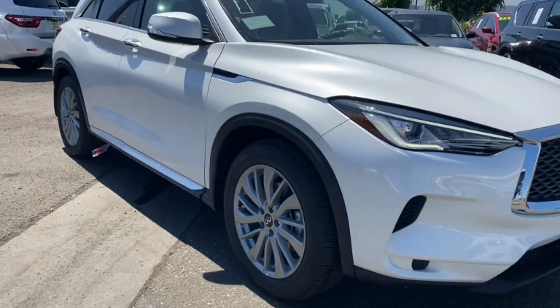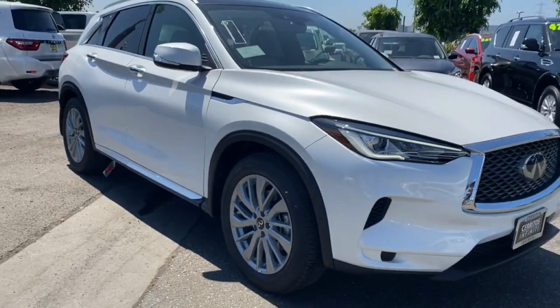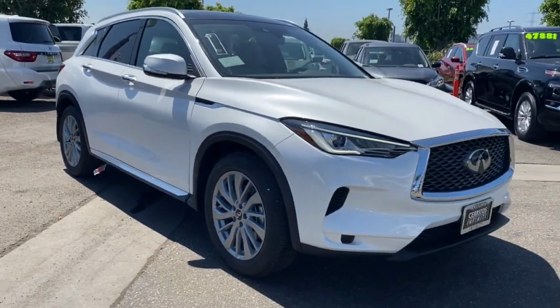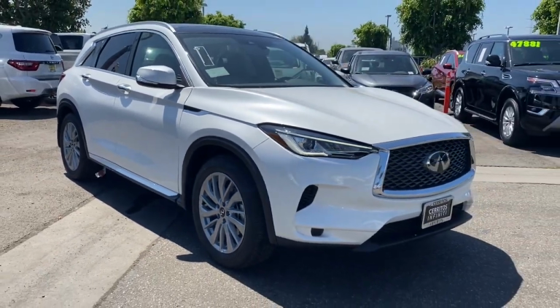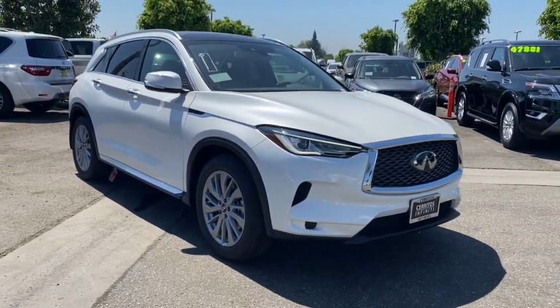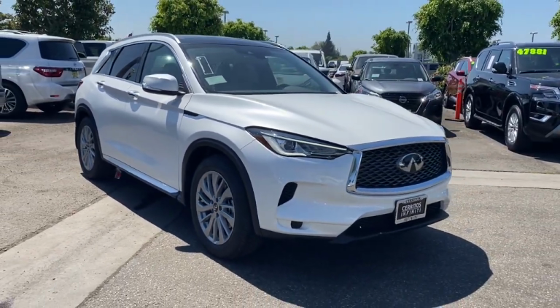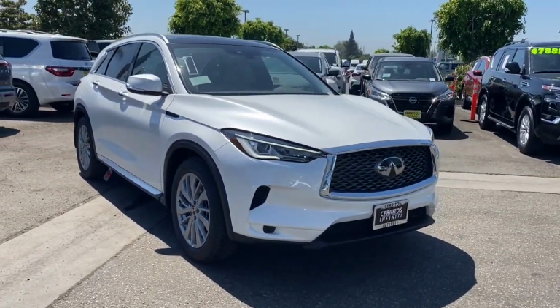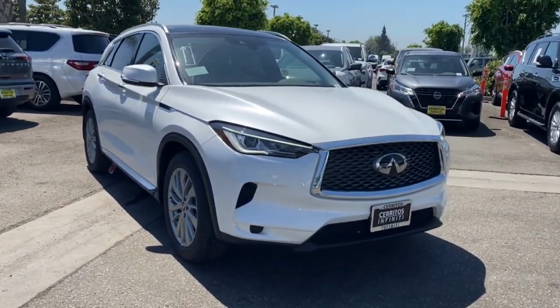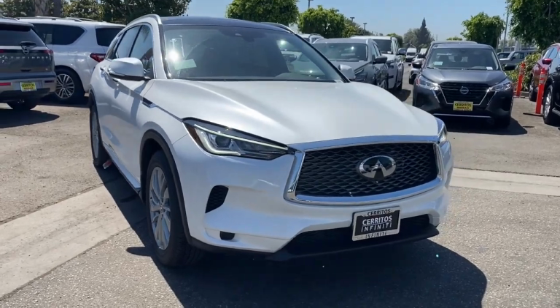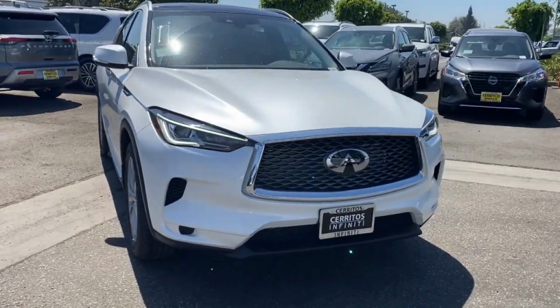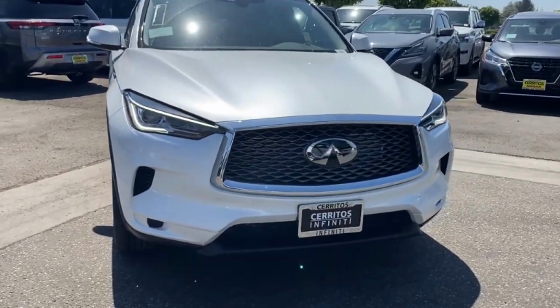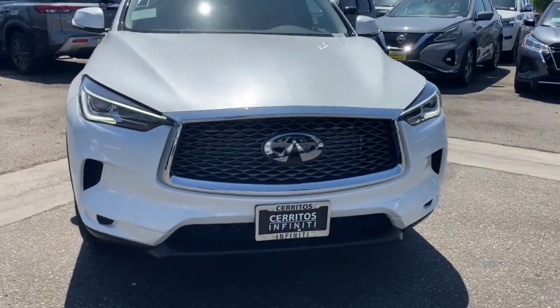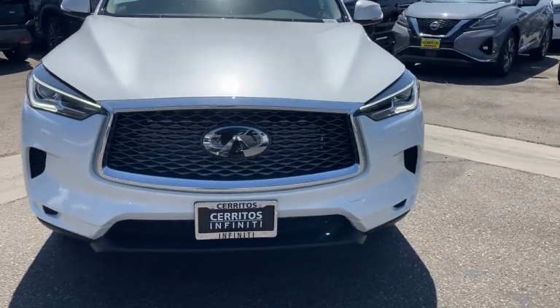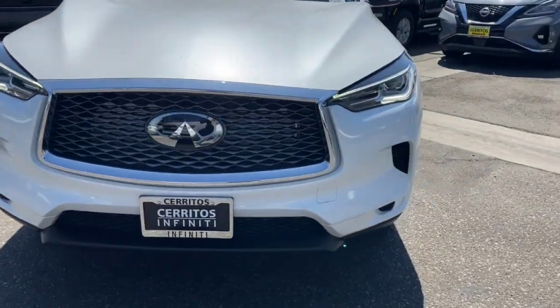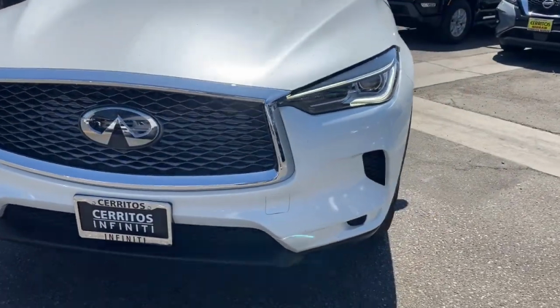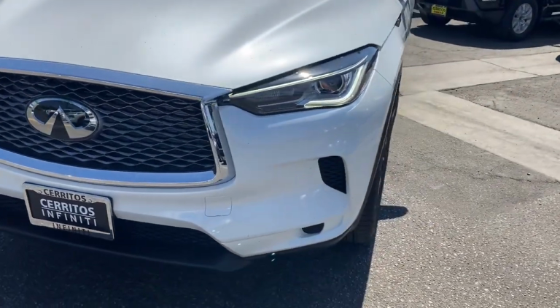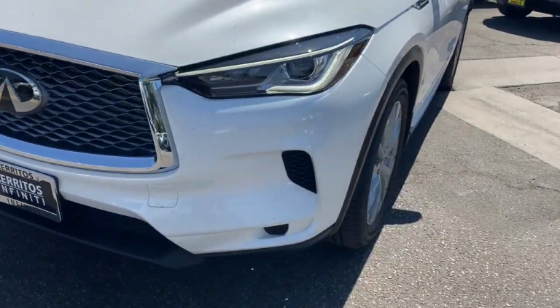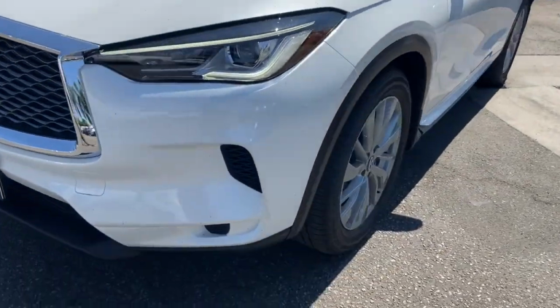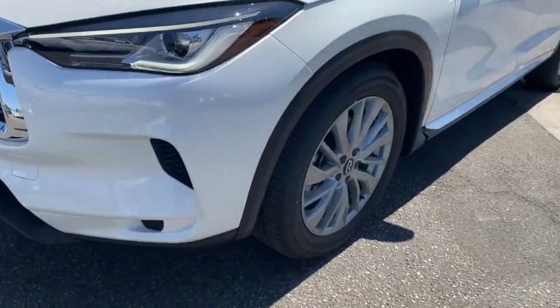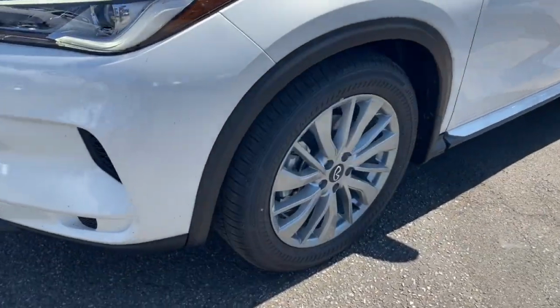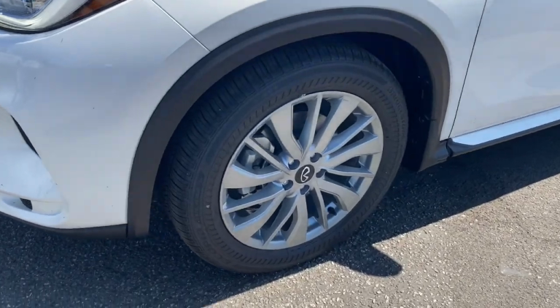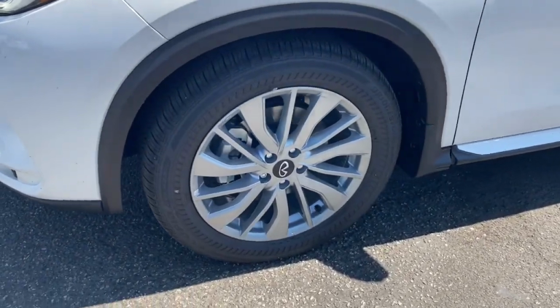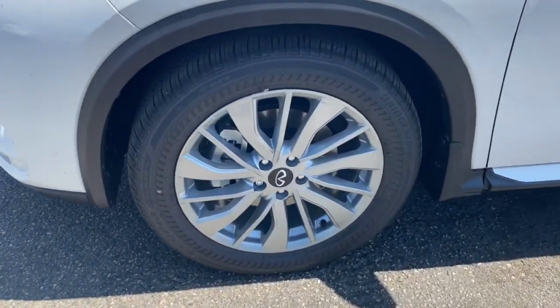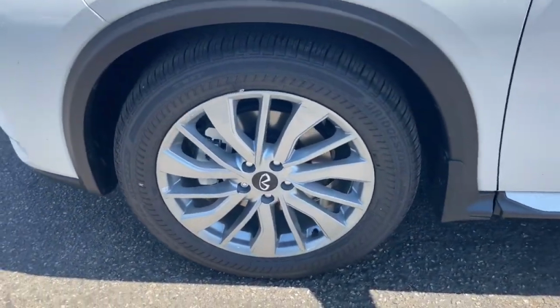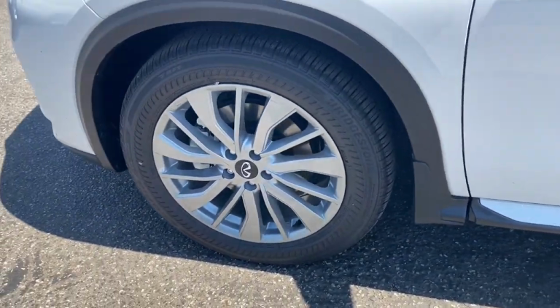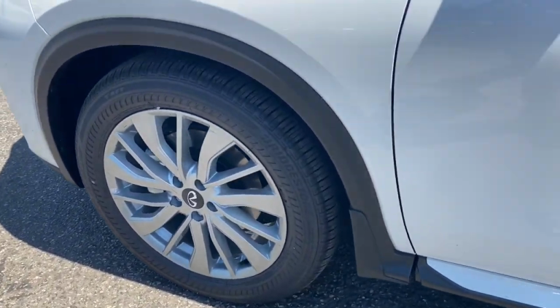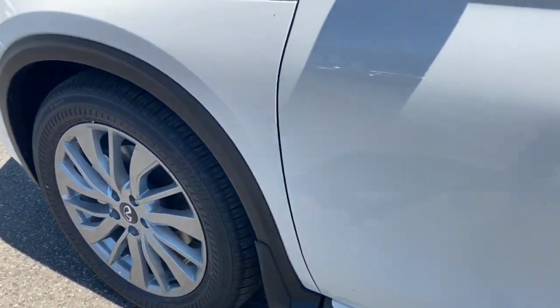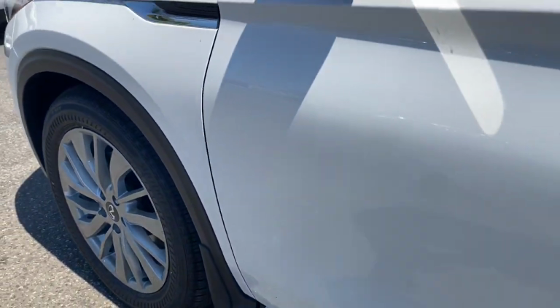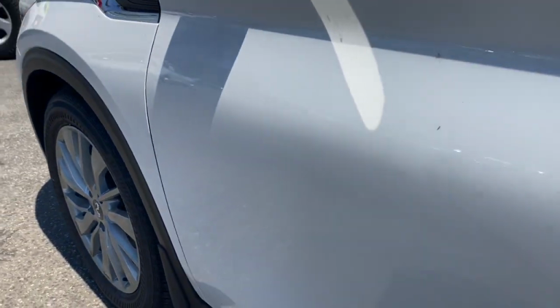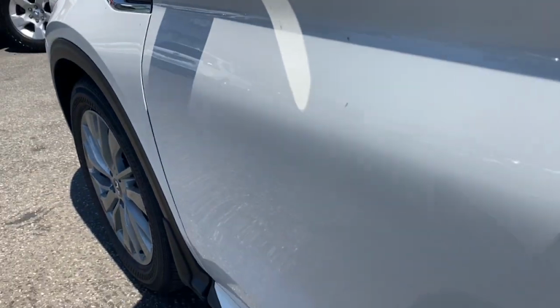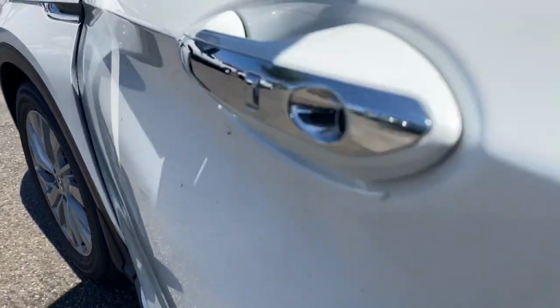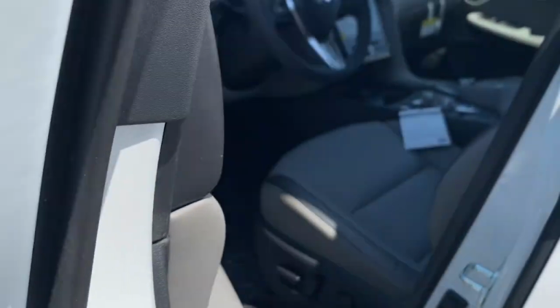Pre-collision system, panoramic roof, lane departure warning, sun/moonroof, keyless entry, hands-free liftgate, premium sound system, power passenger seat, remote engine start, heated mirrors.